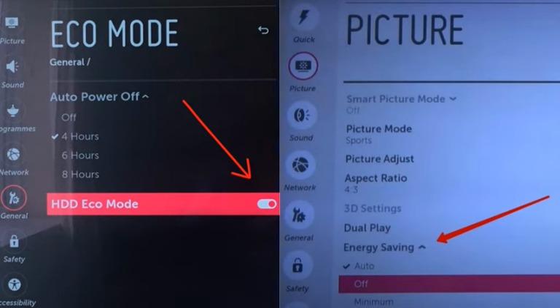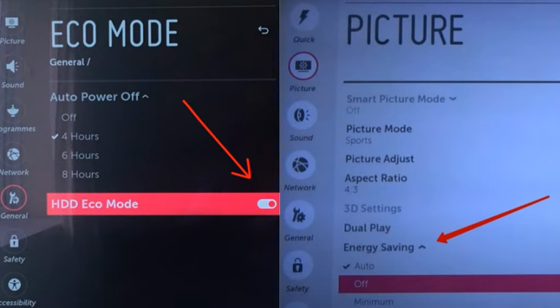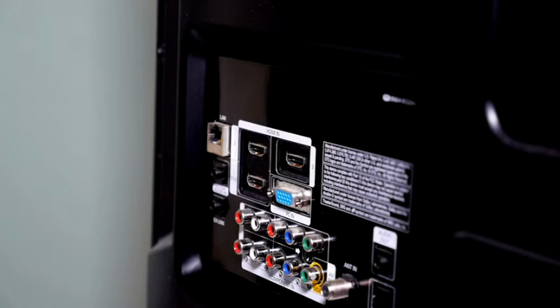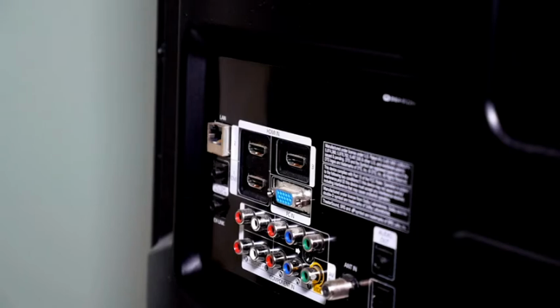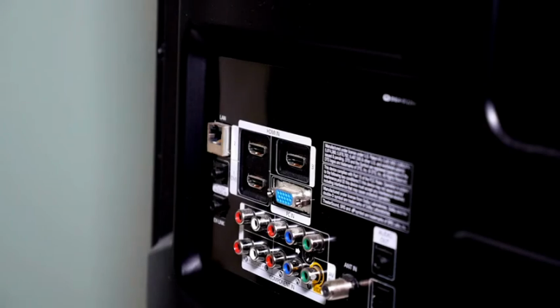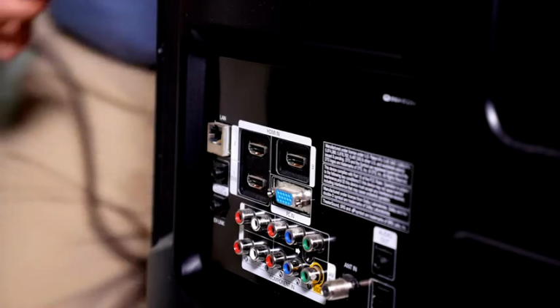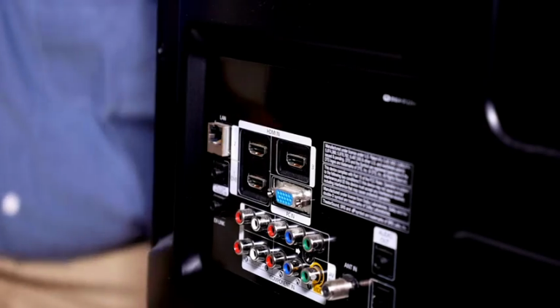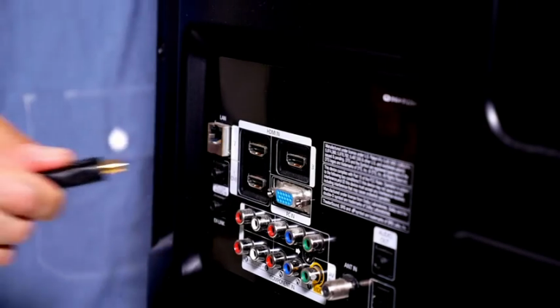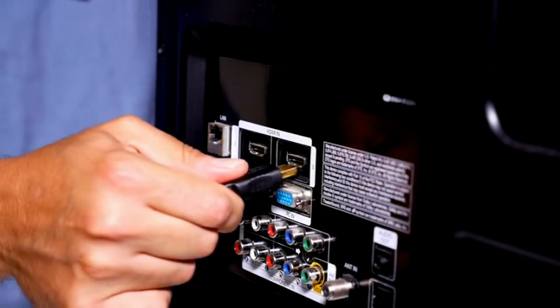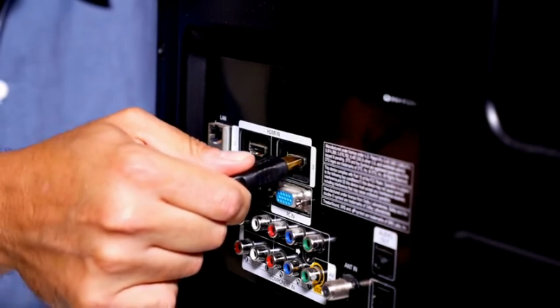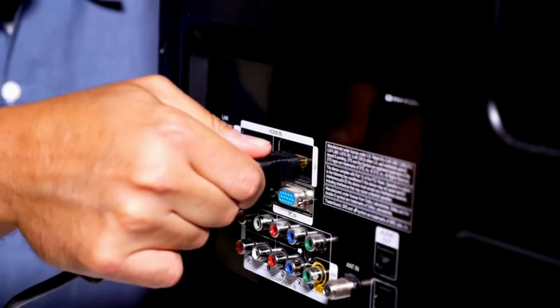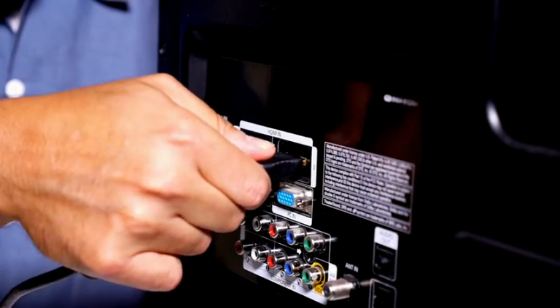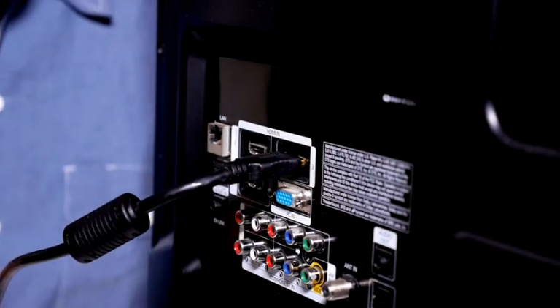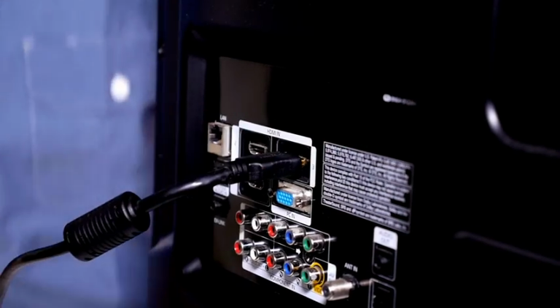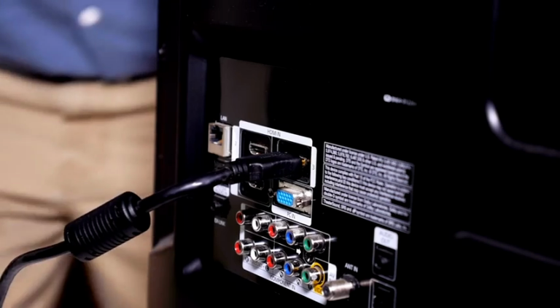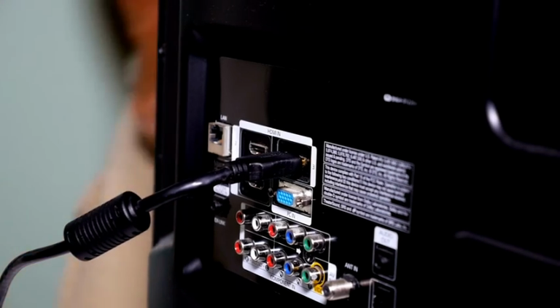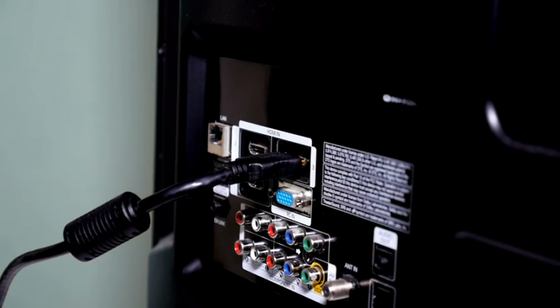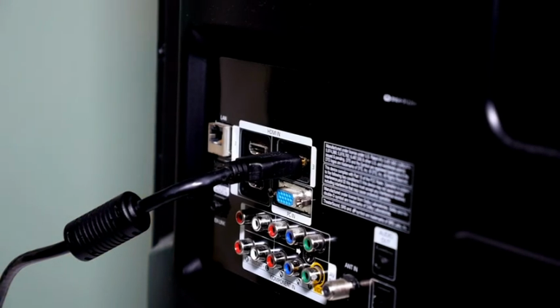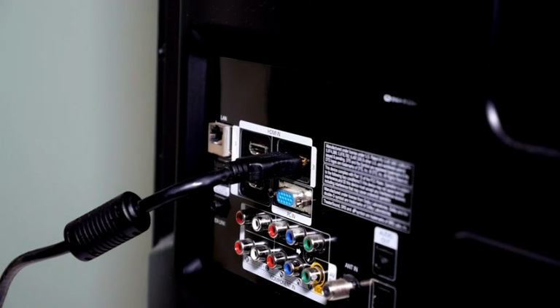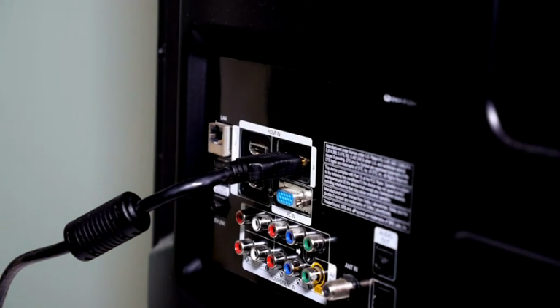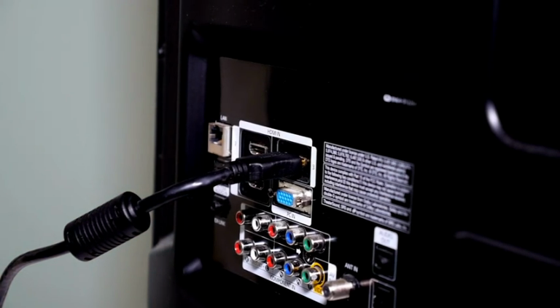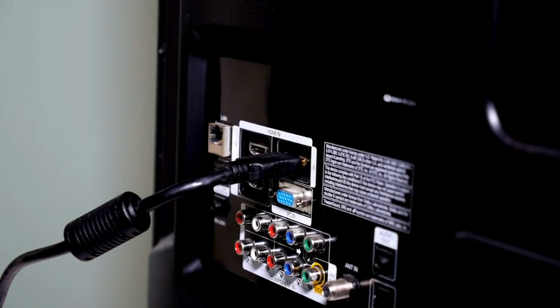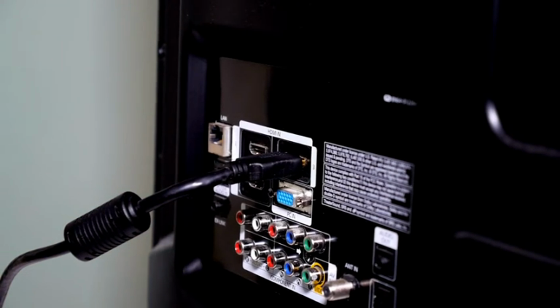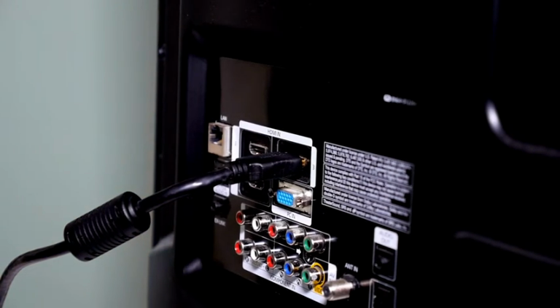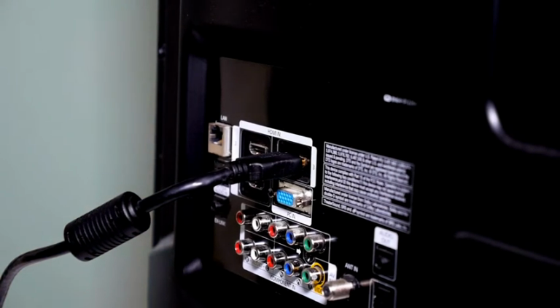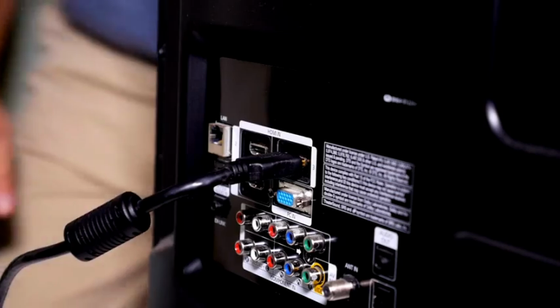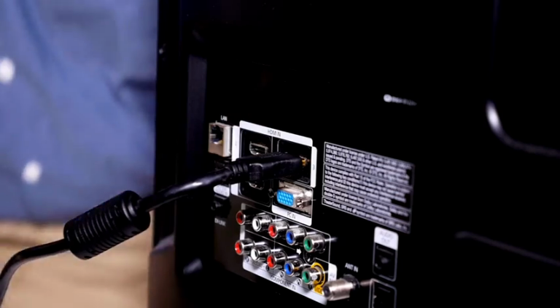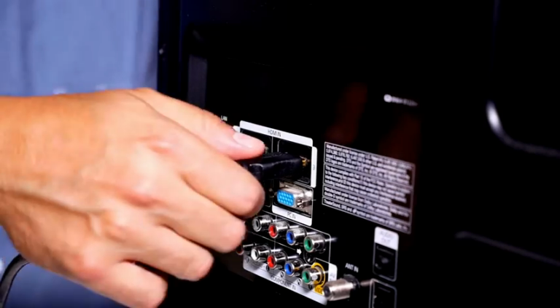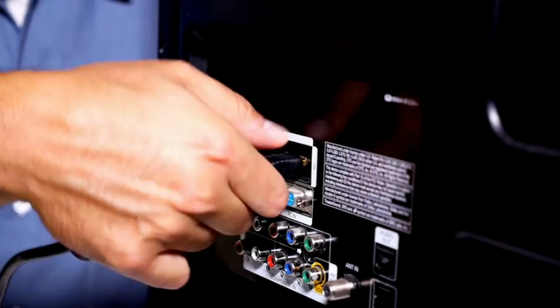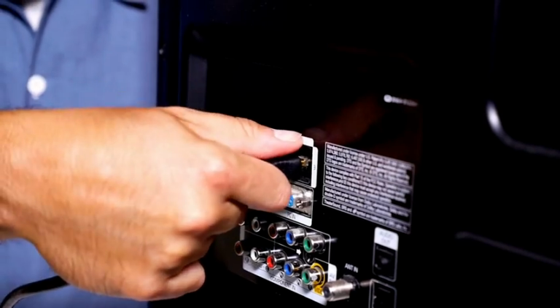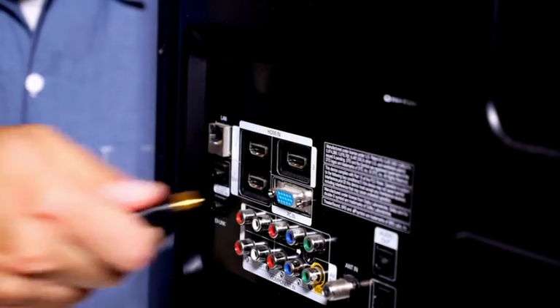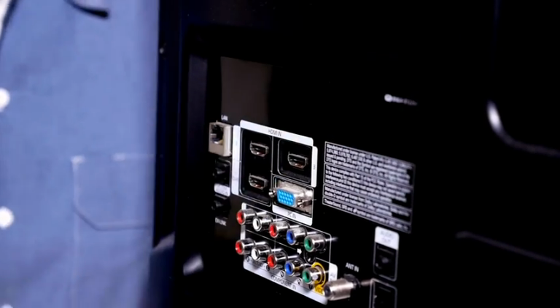Number 3: Replug HDMI Cables. I already mentioned checking the cables for any dust or dirt. I also recommend that you unplug the HDMI cables from your TV and then reconnect them. You can also try using a different HDMI port.